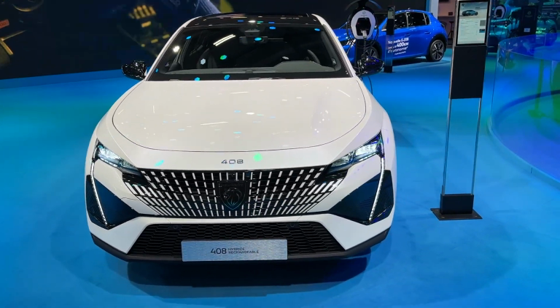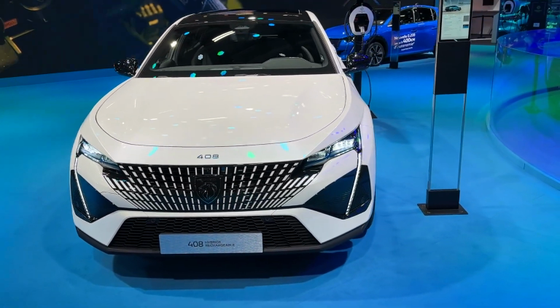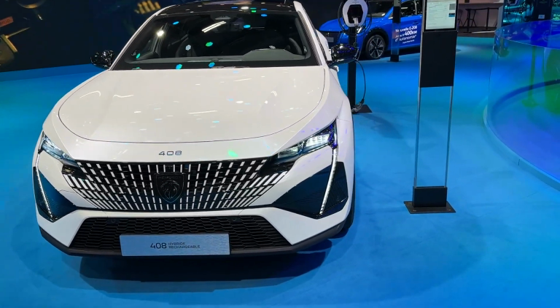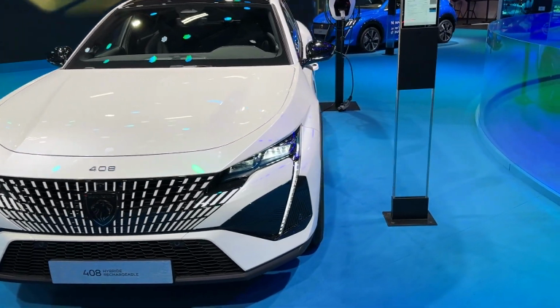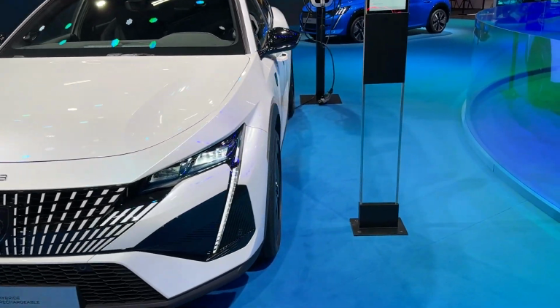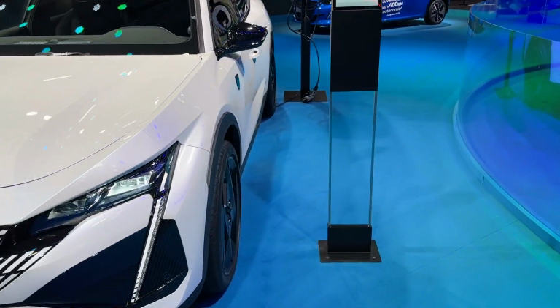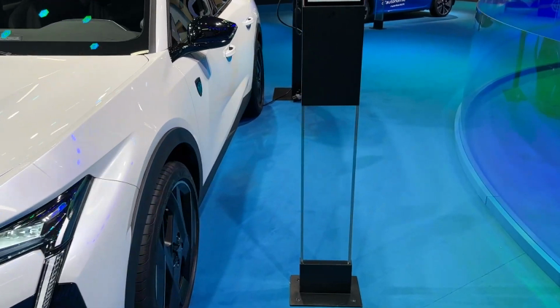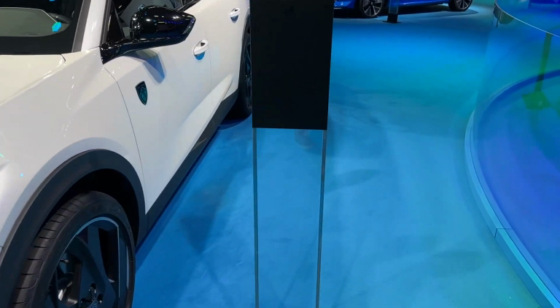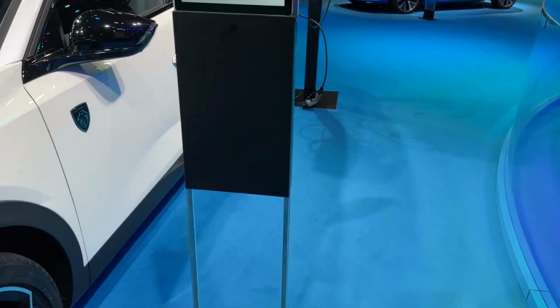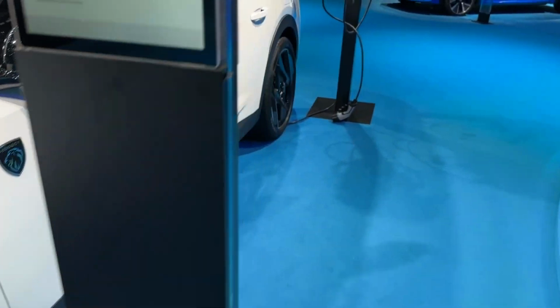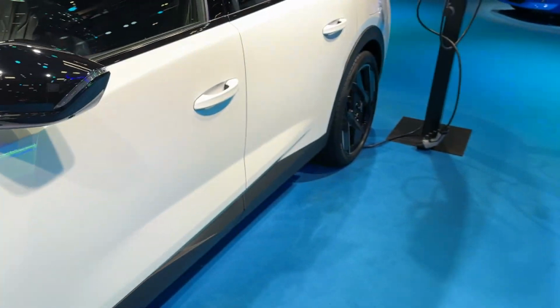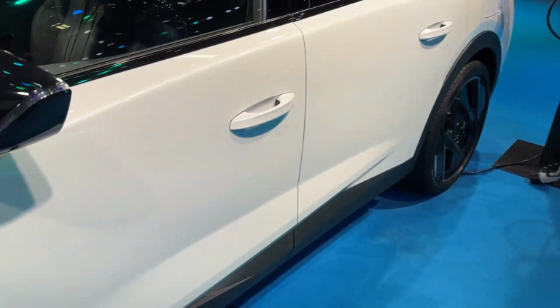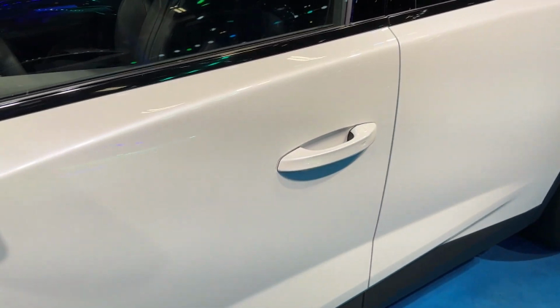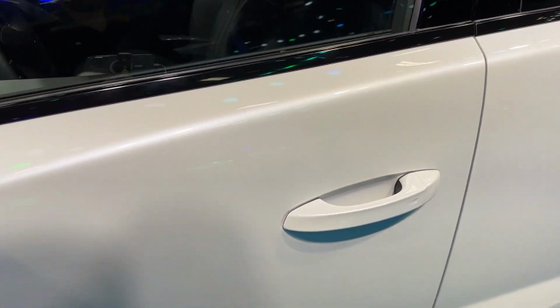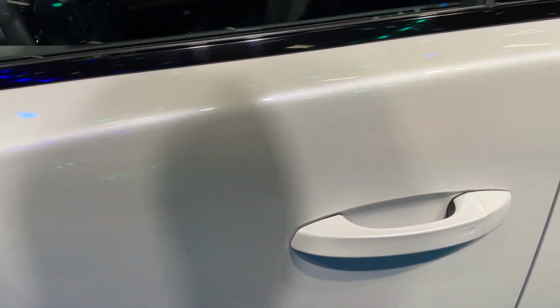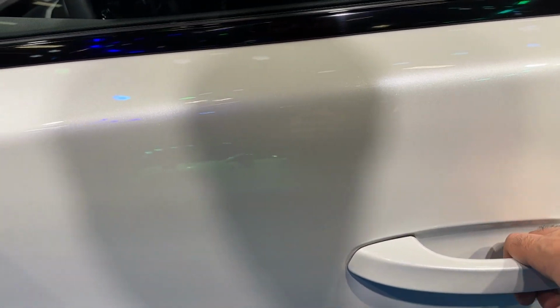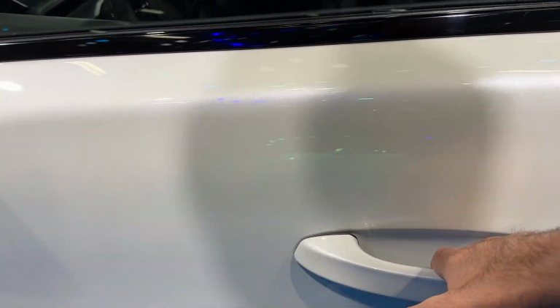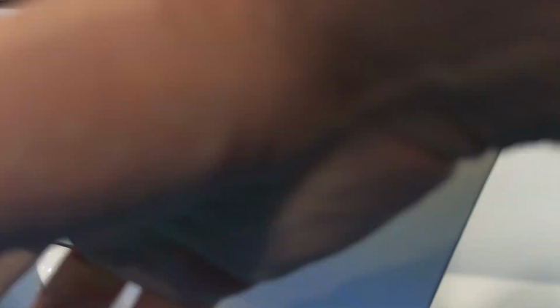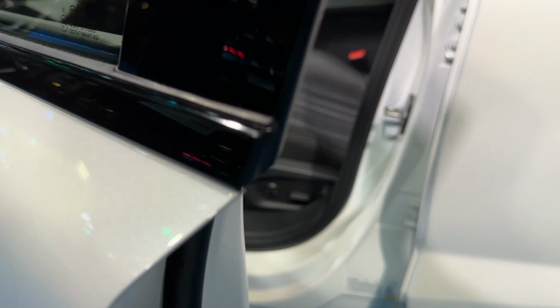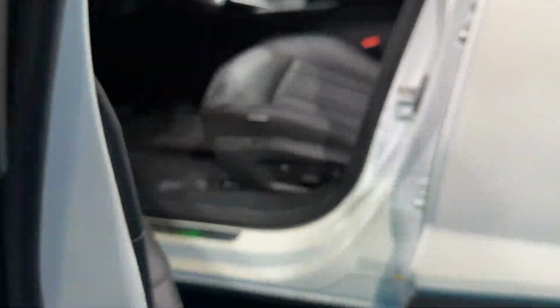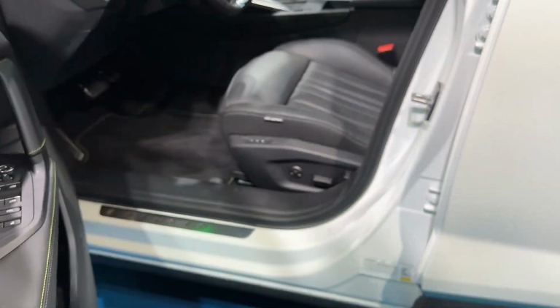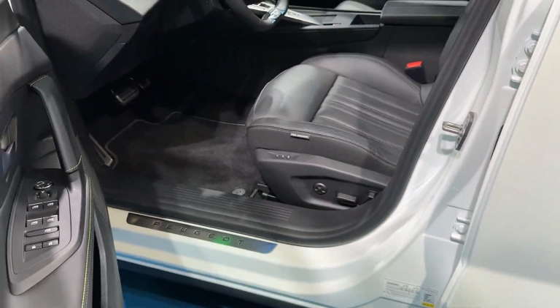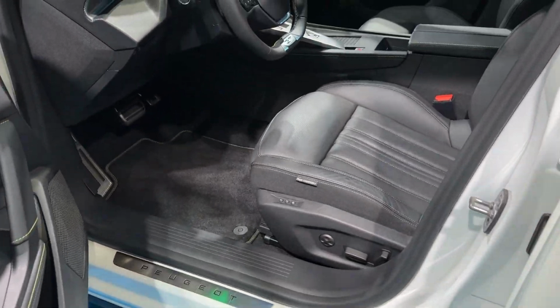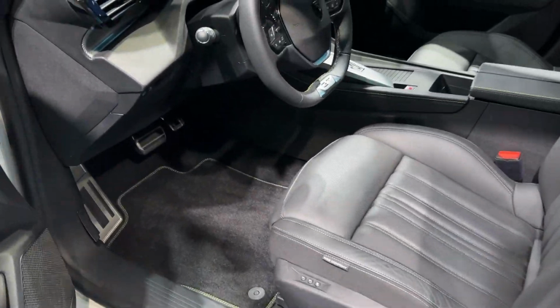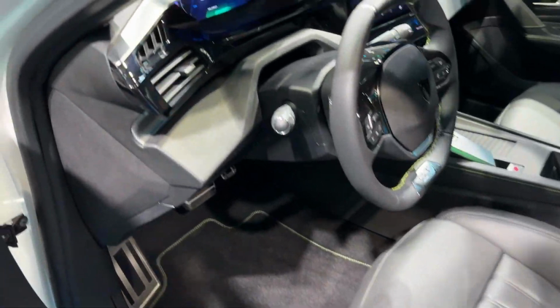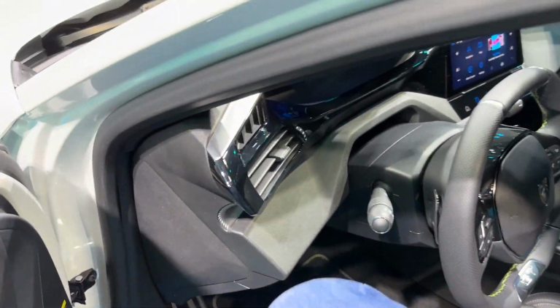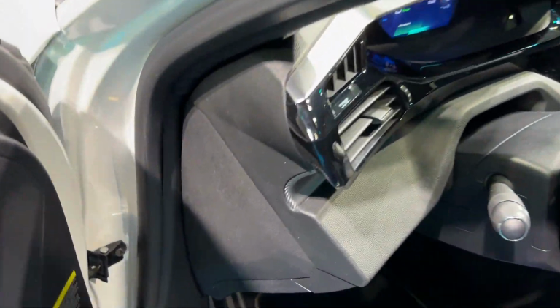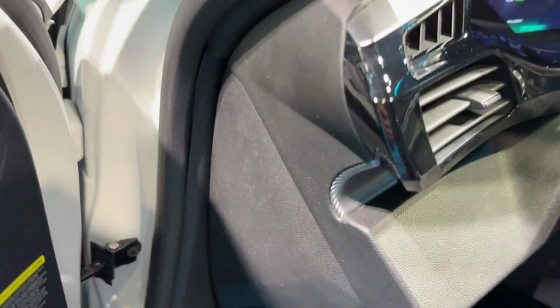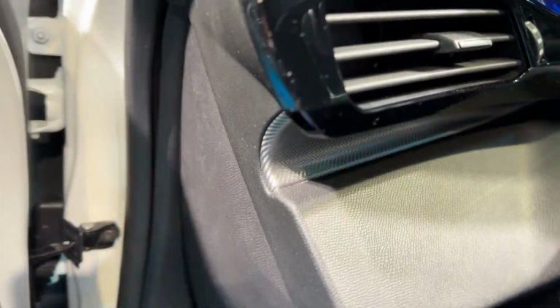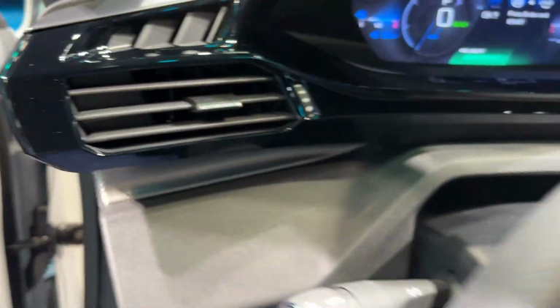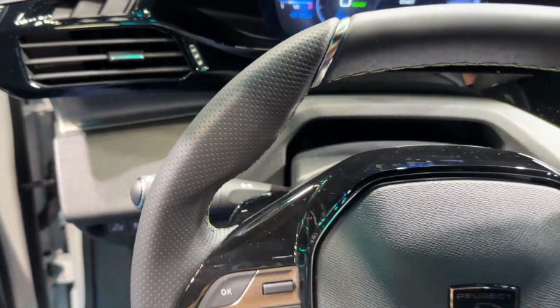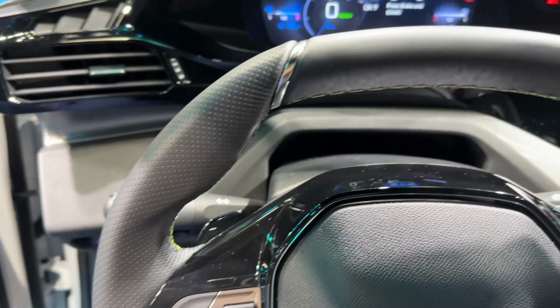I'm not going to go through all the details of the infotainment system because I already filmed the grey car and showed the infotainment system there — you can watch that video as well.